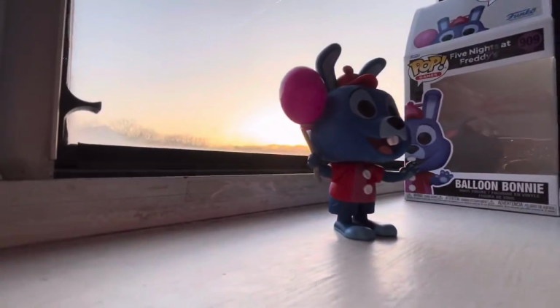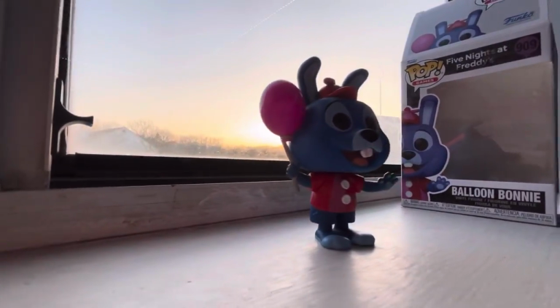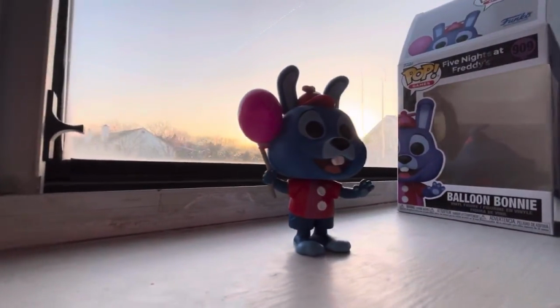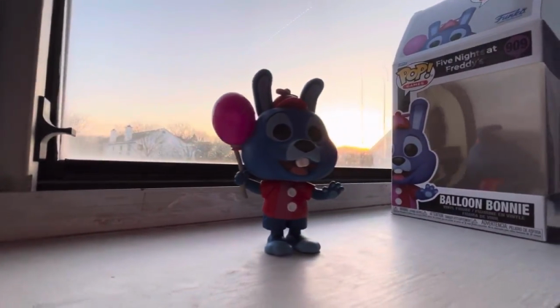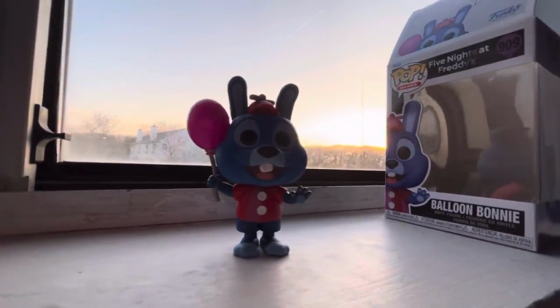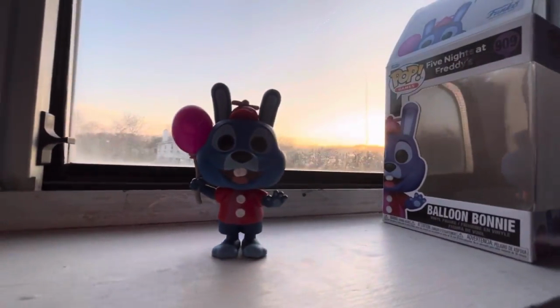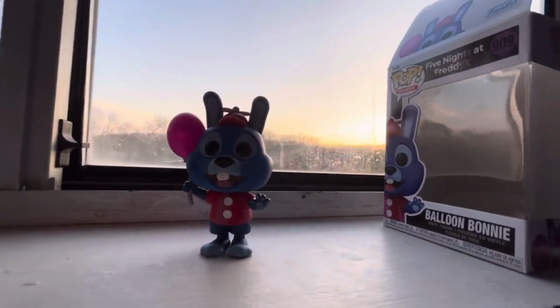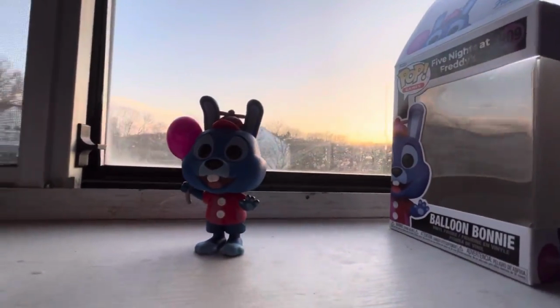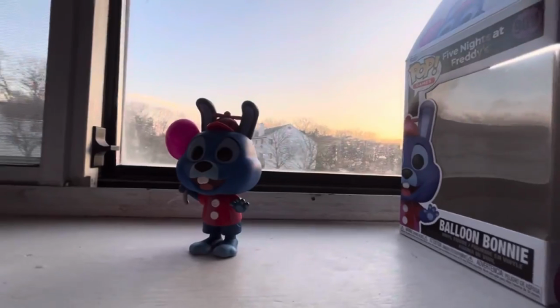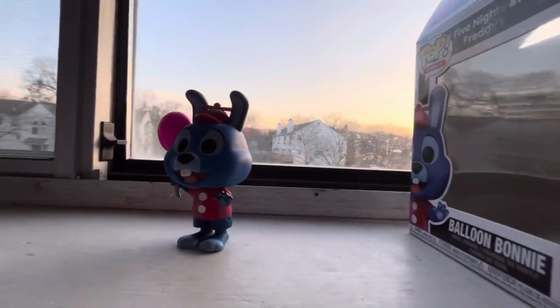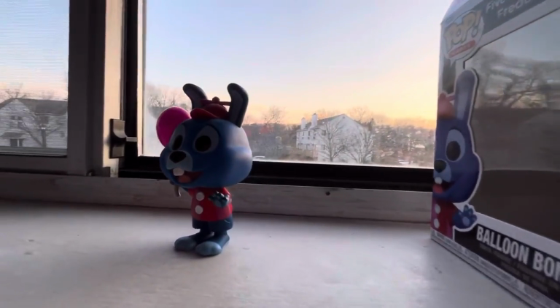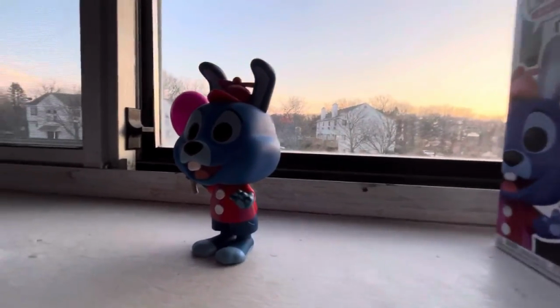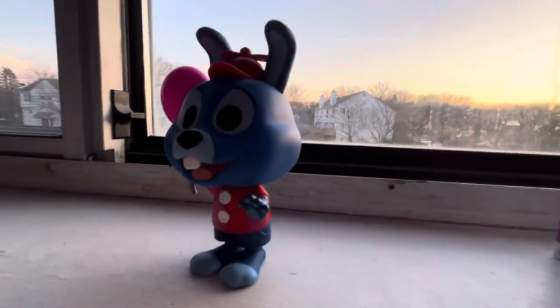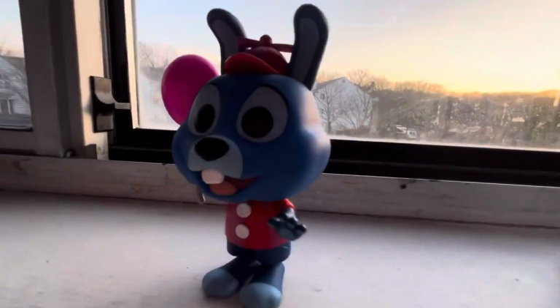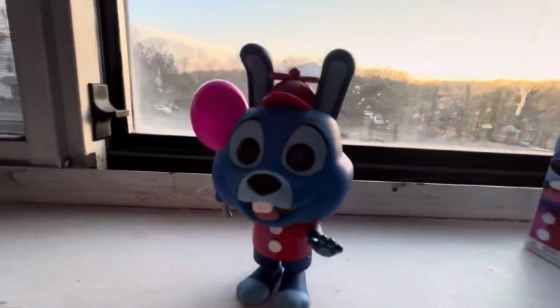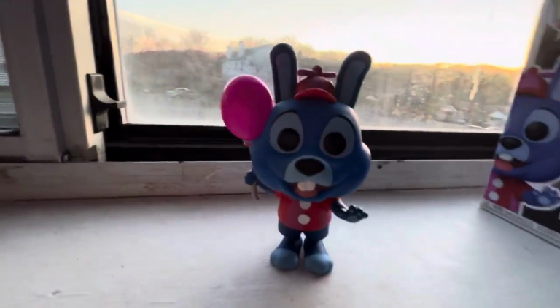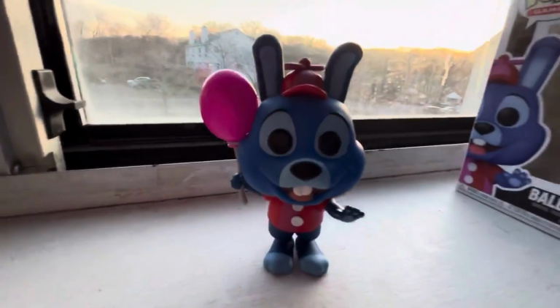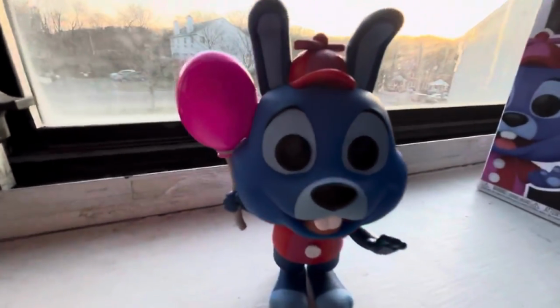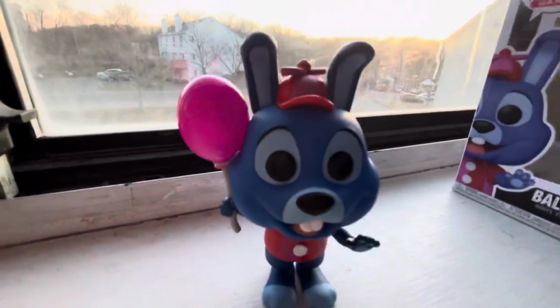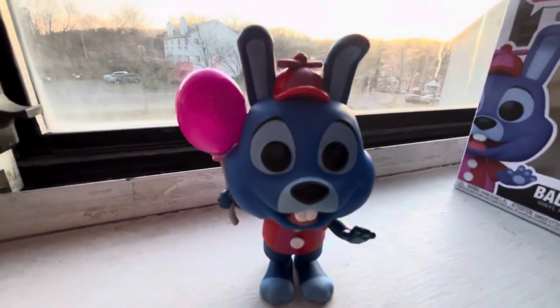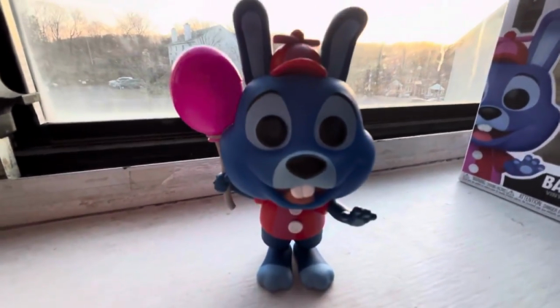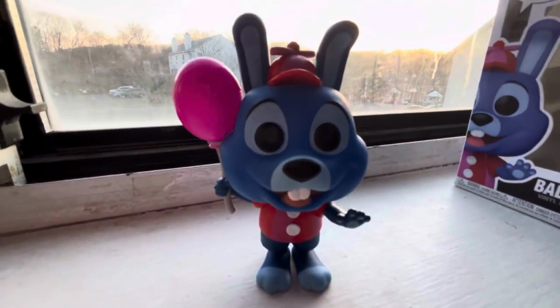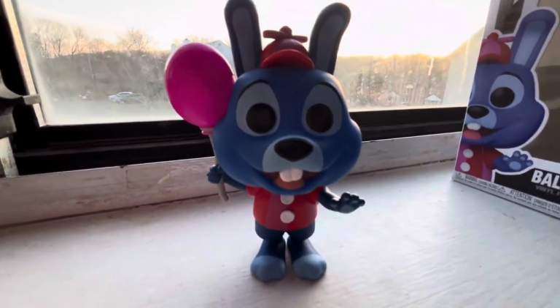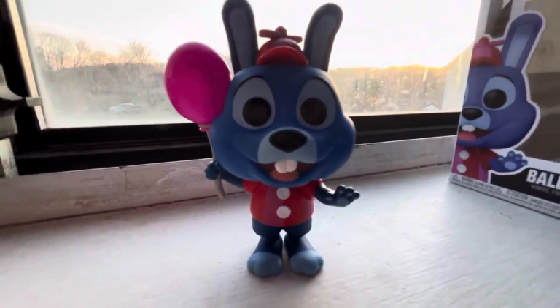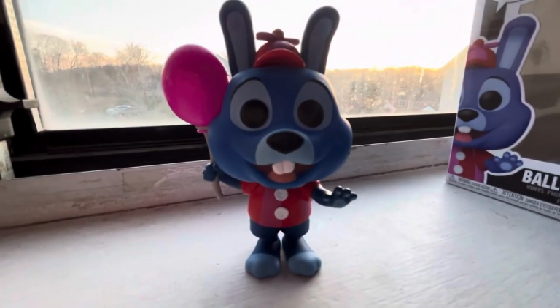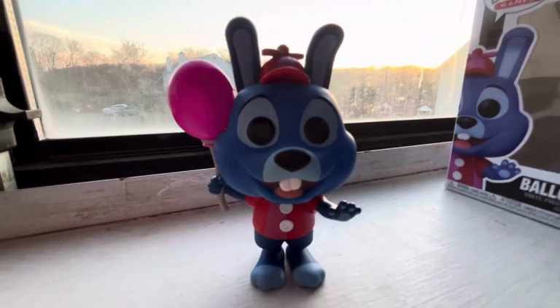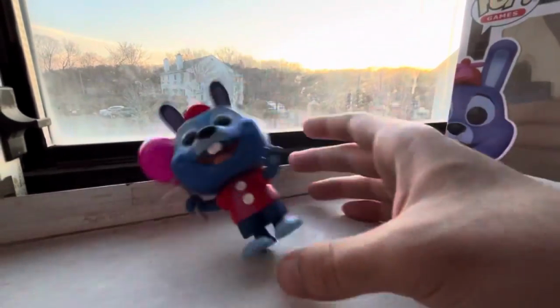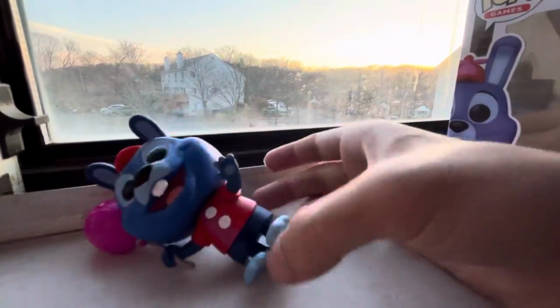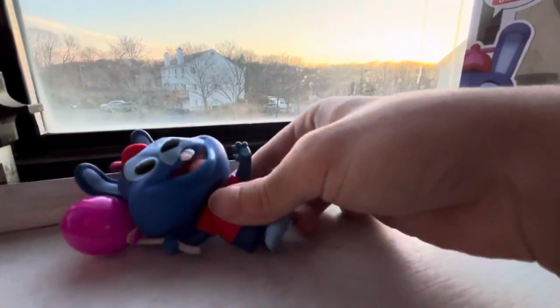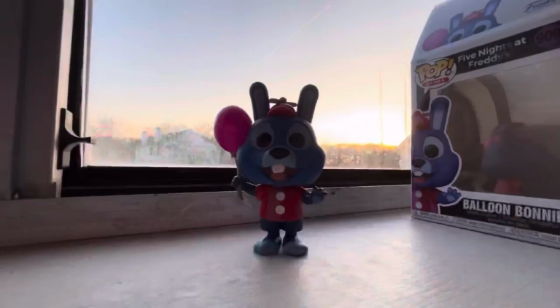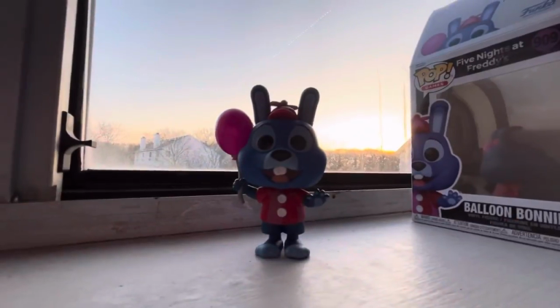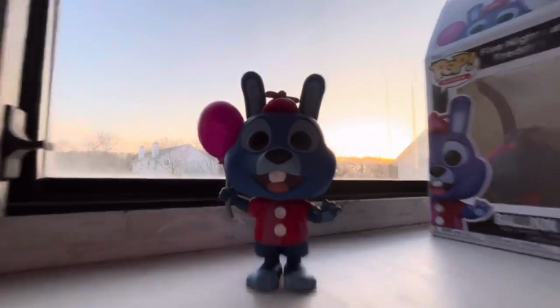But yeah, I absolutely love his design. He looks really great overall. At least he's gonna be a great addition to my computer desk — he's gonna be there waving forever with his big face.